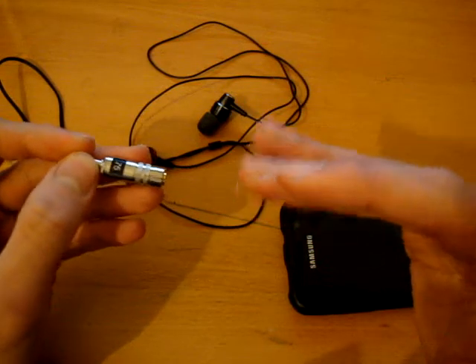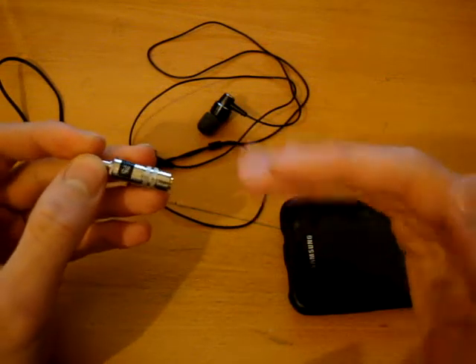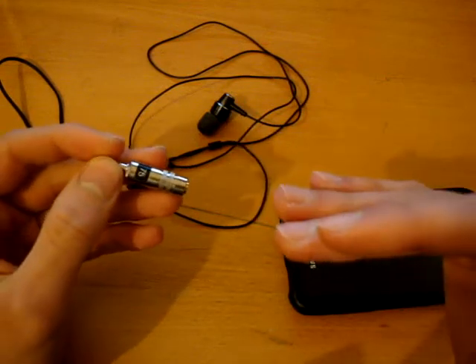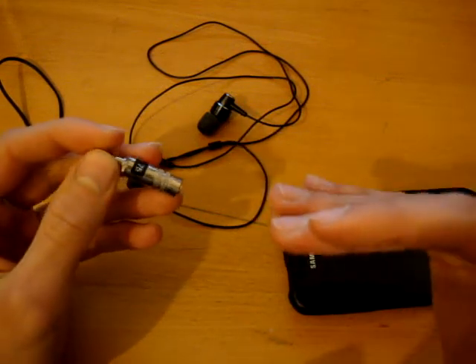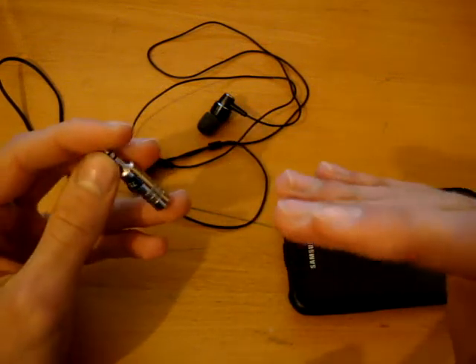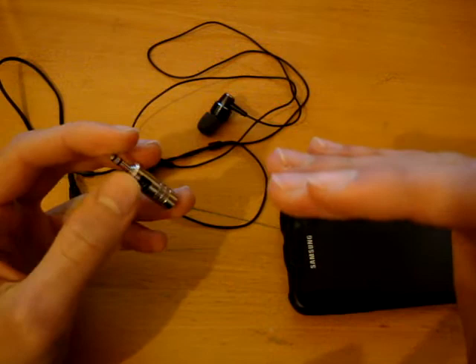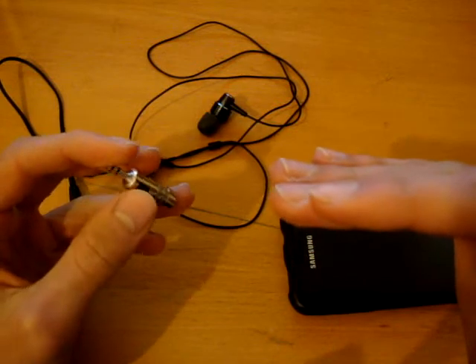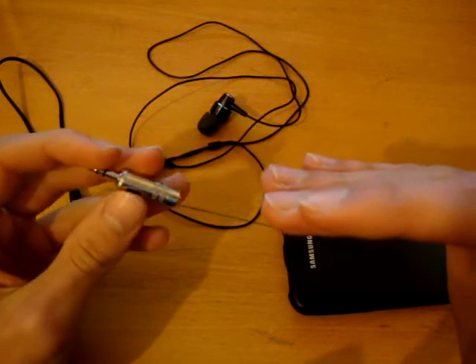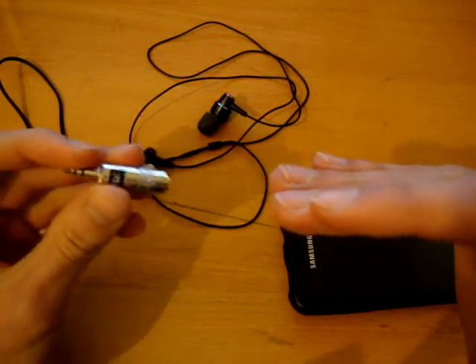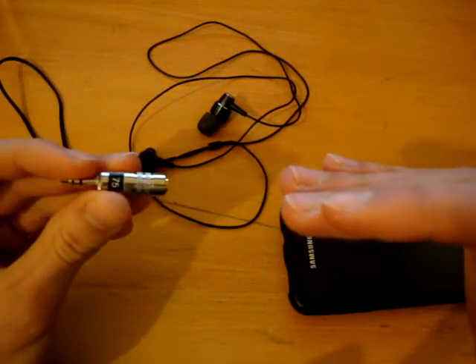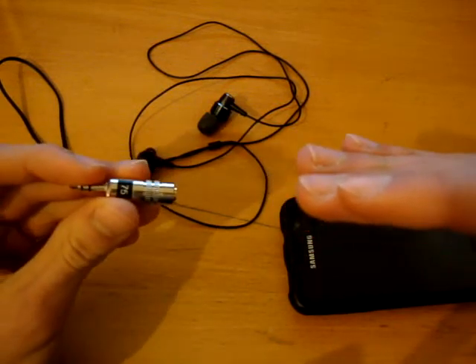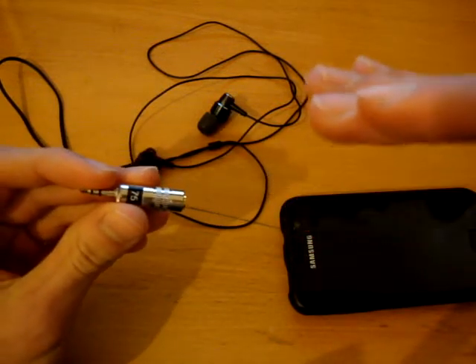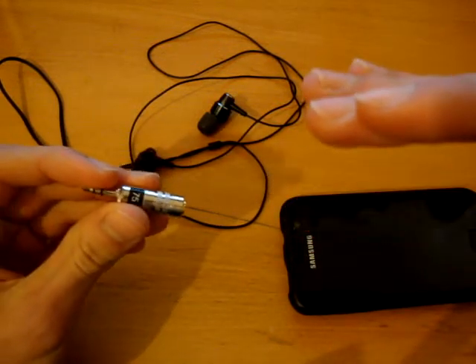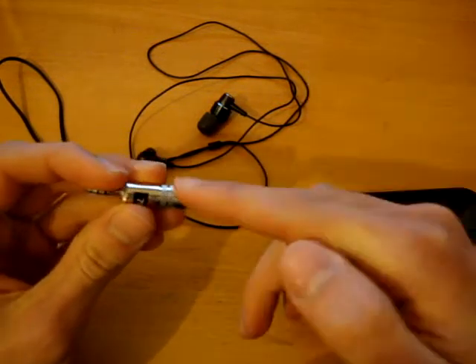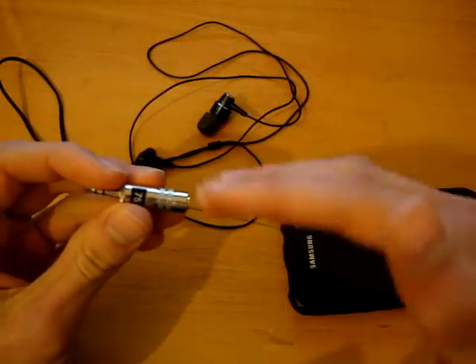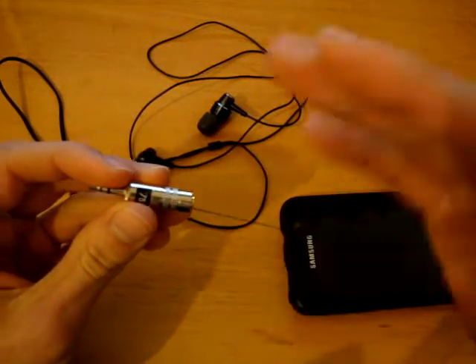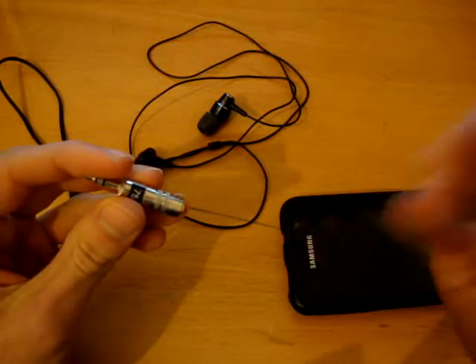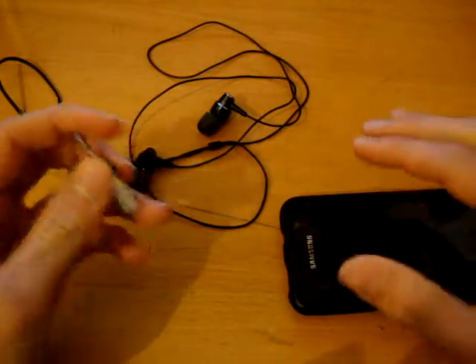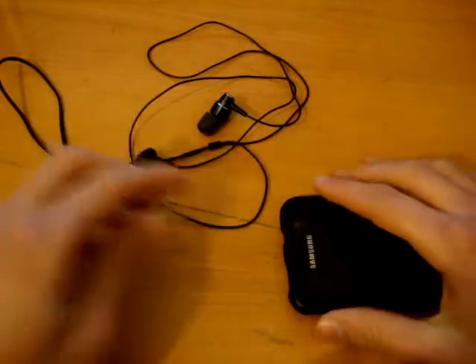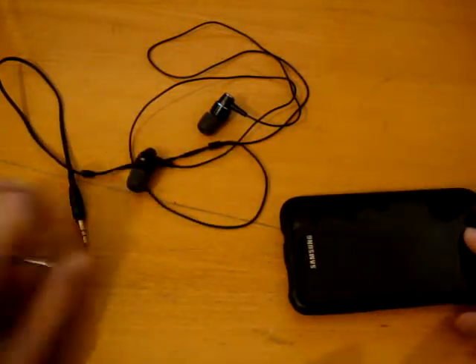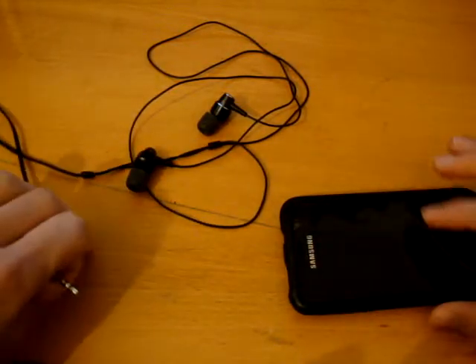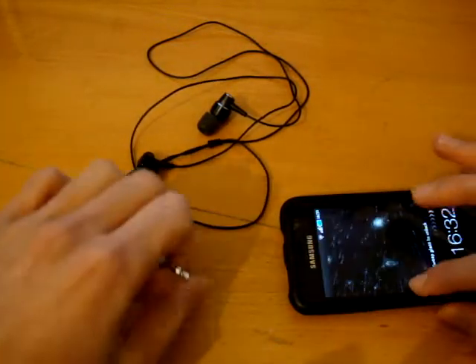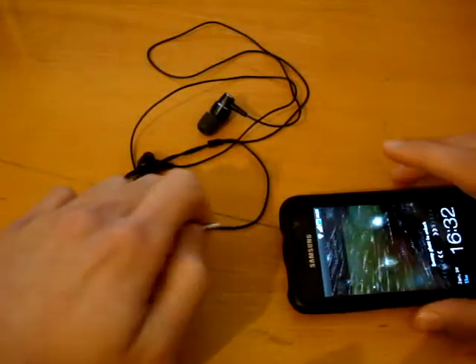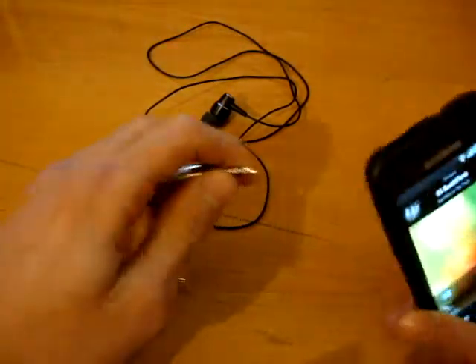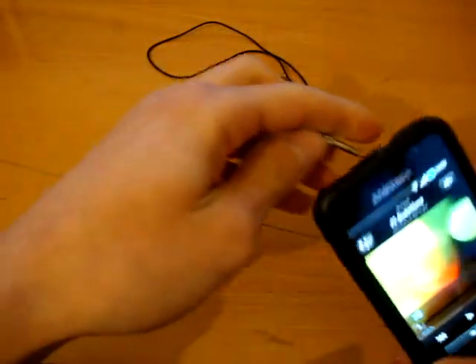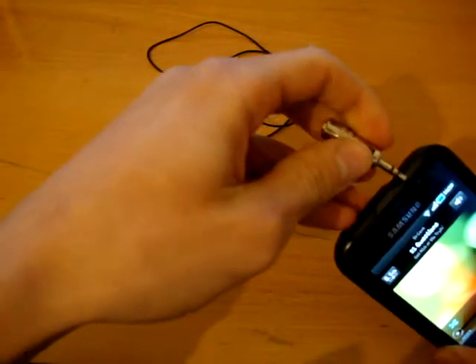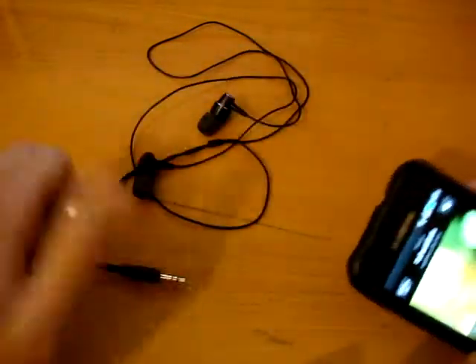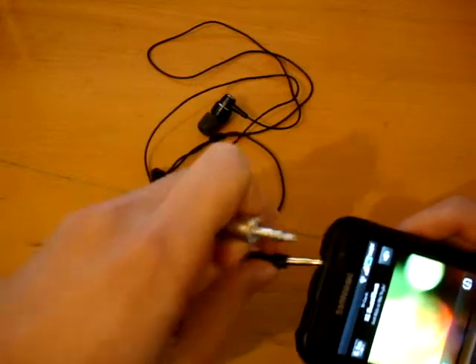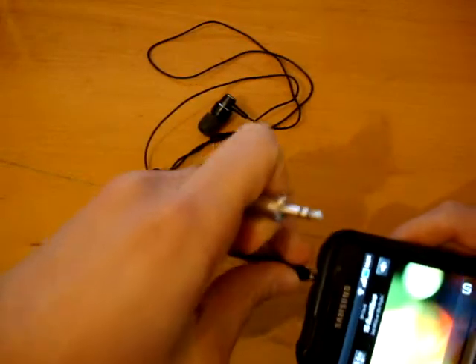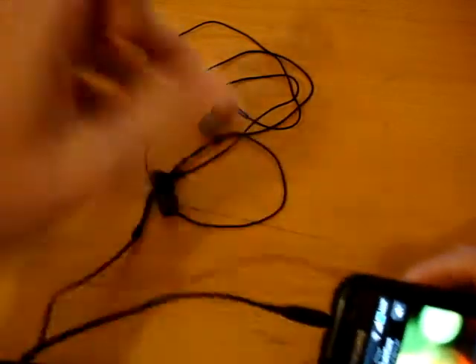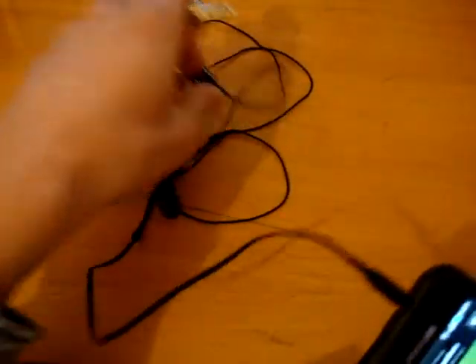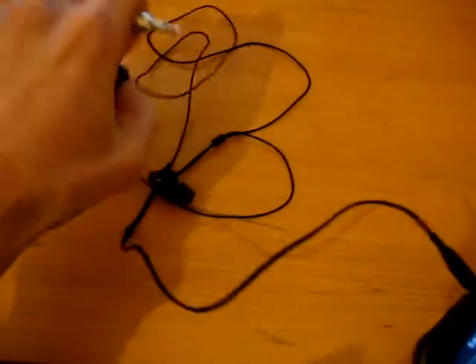It also decreases the volume of your earphones. For example, where volume 8 was quite loud, now with this adapter I need to turn it up to 13 to get the same volume. So it does go down in volume.